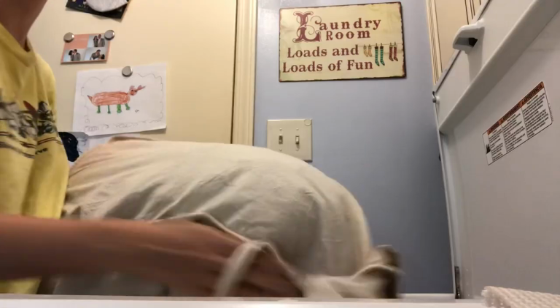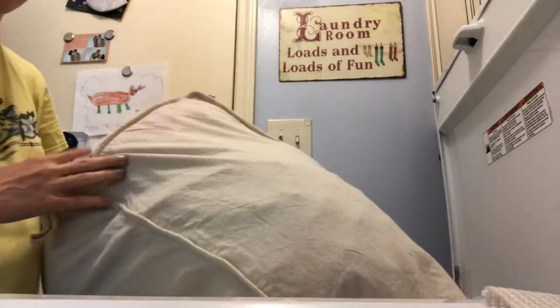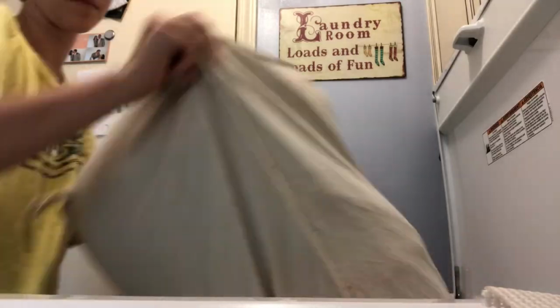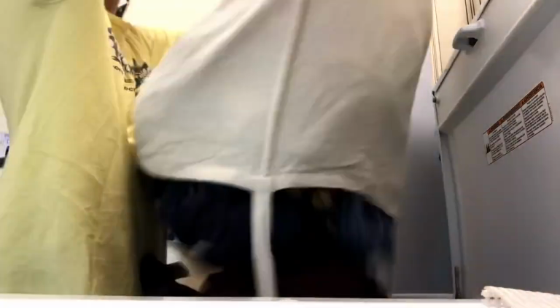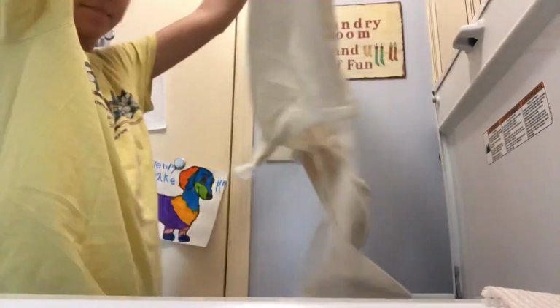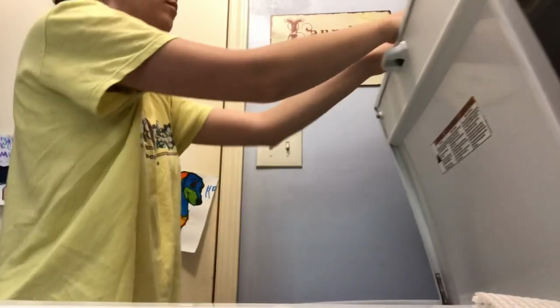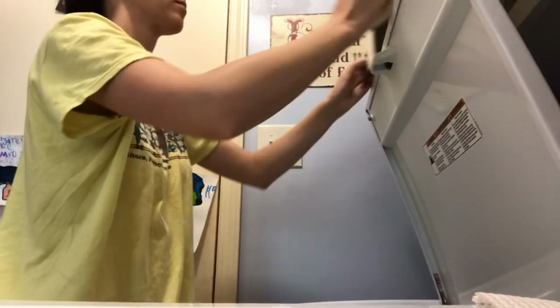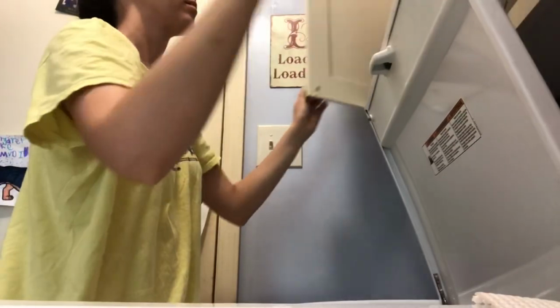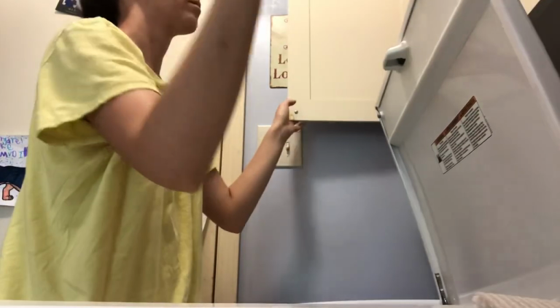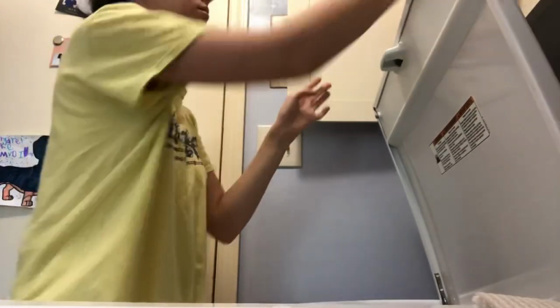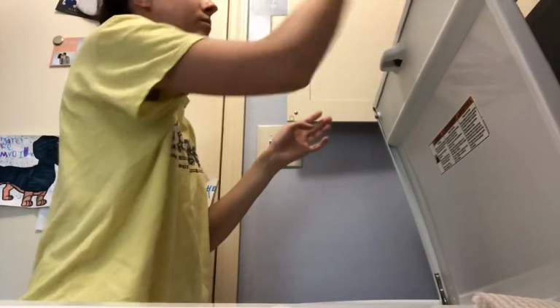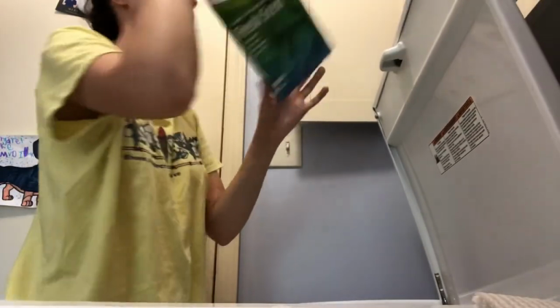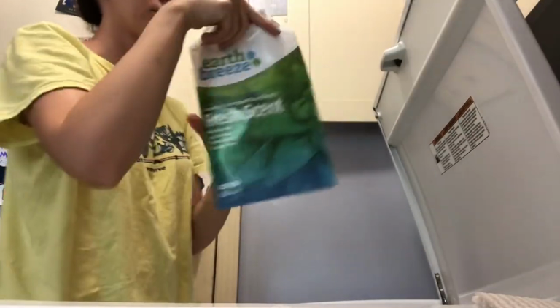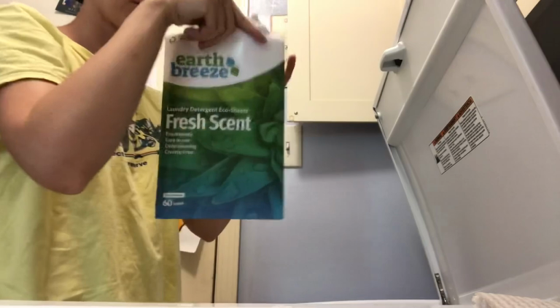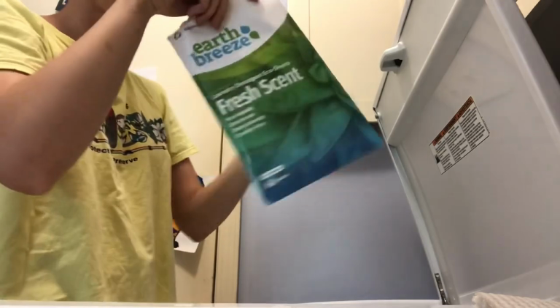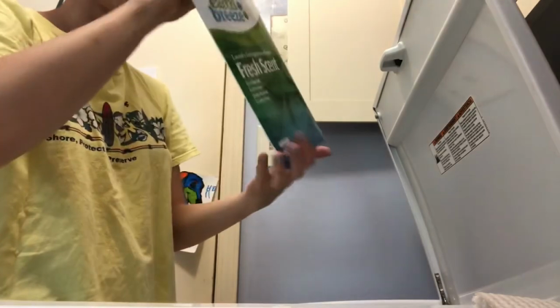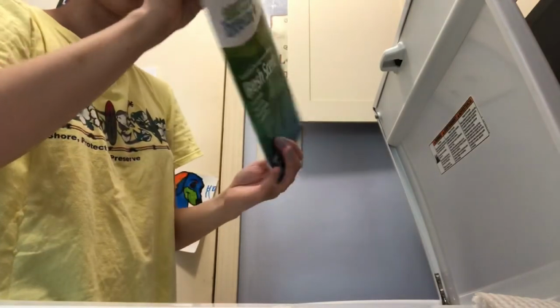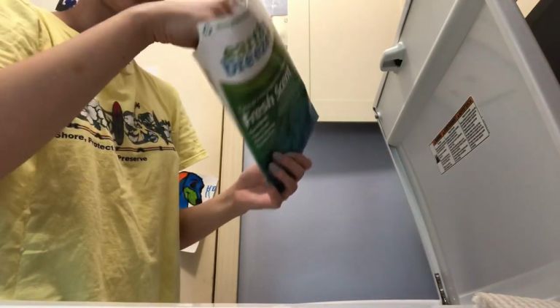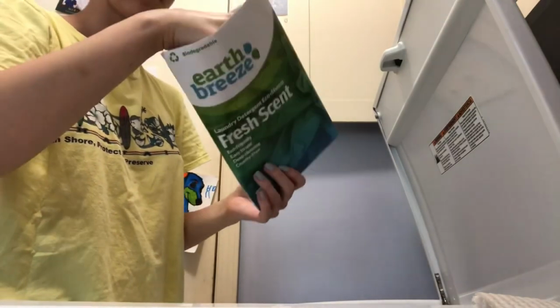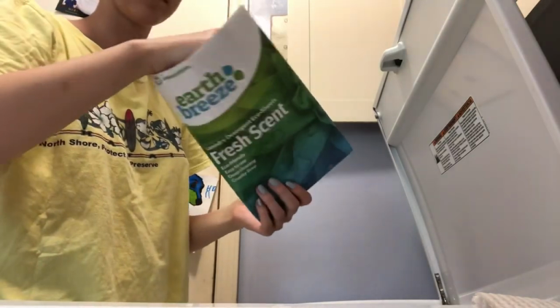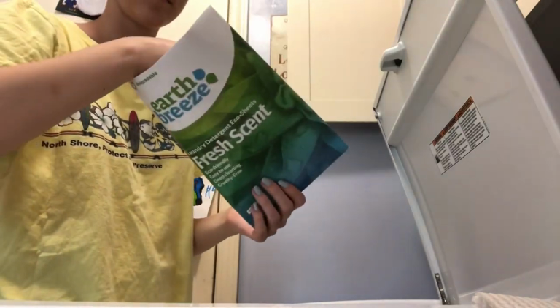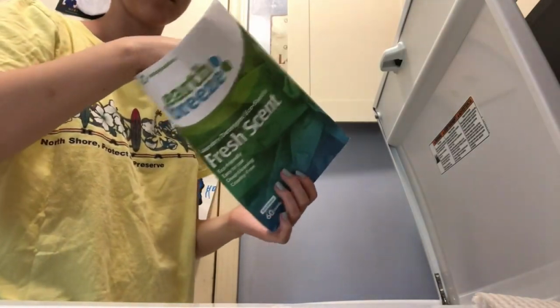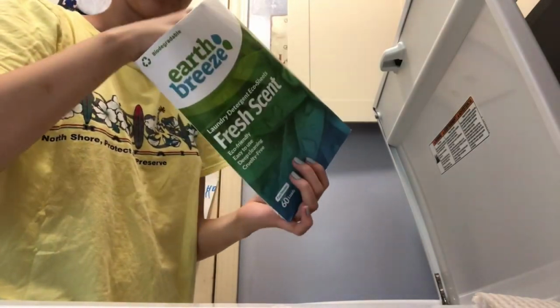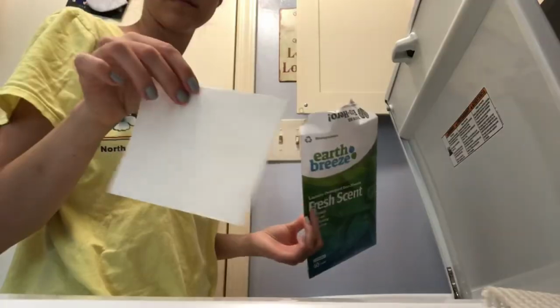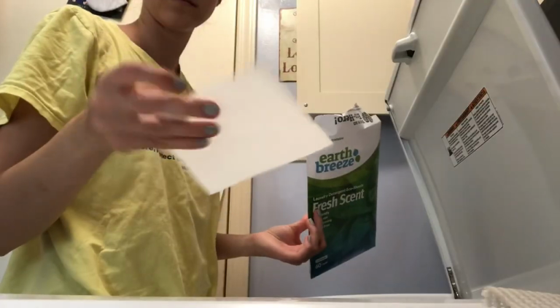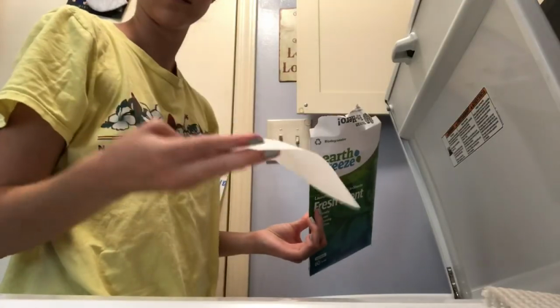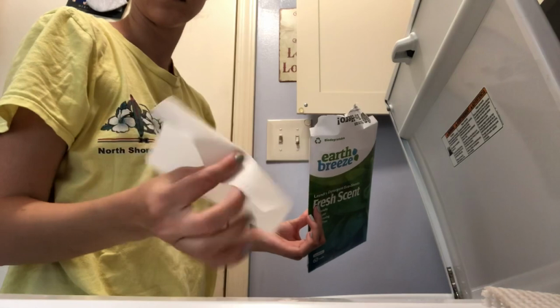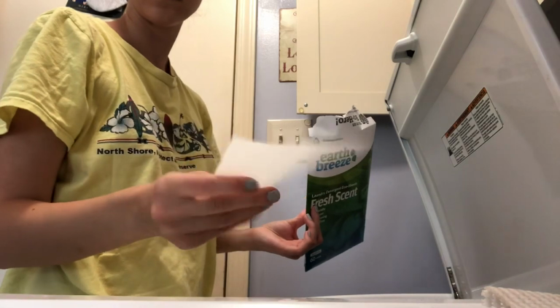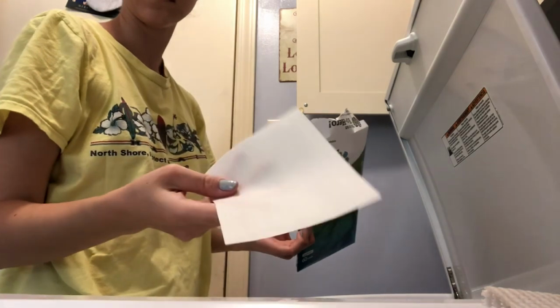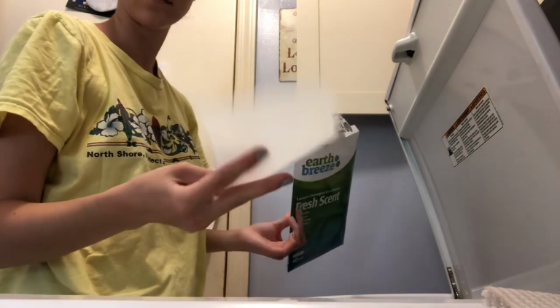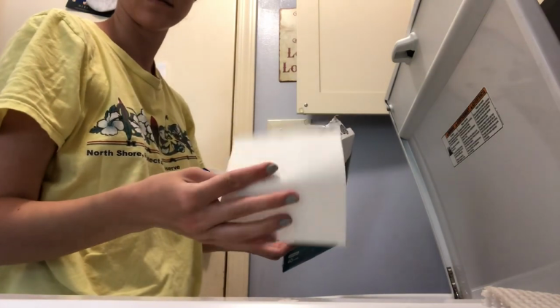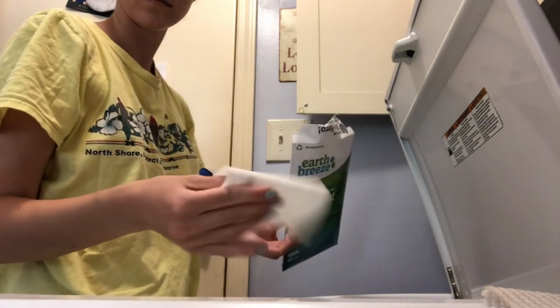Another way to do some good is to choose a laundry detergent that cancels out the plastic bottles. This one has been pretty good but sometimes the little sheets don't dissolve all the way, so I'm going to try some other eco-friendly options.